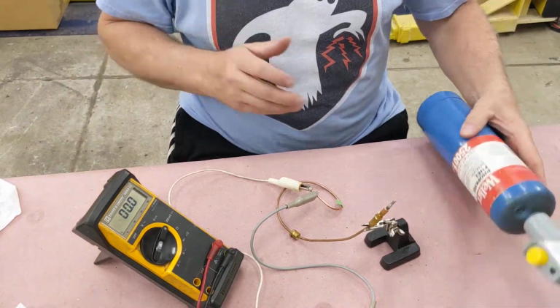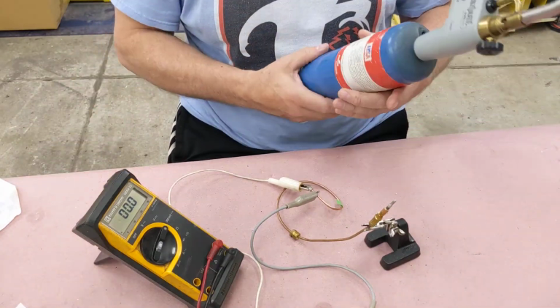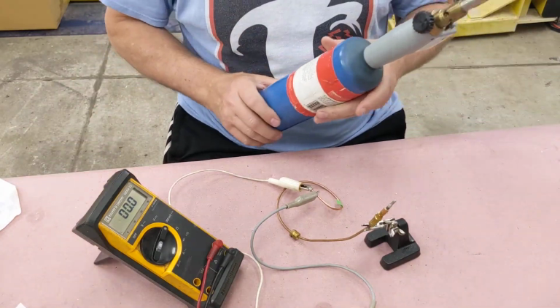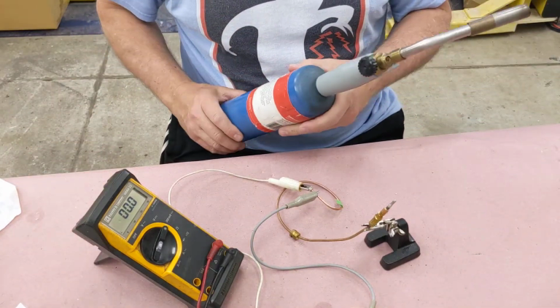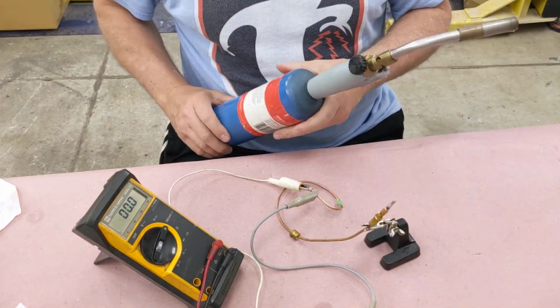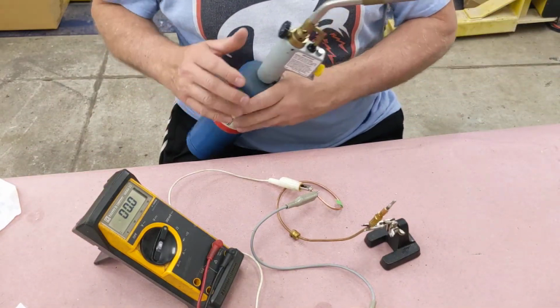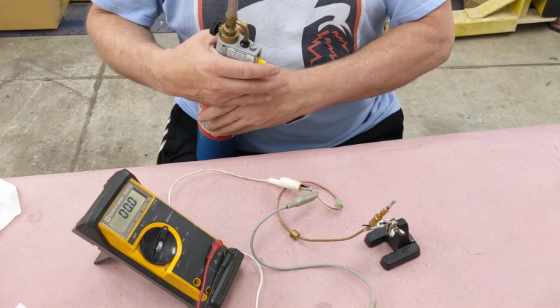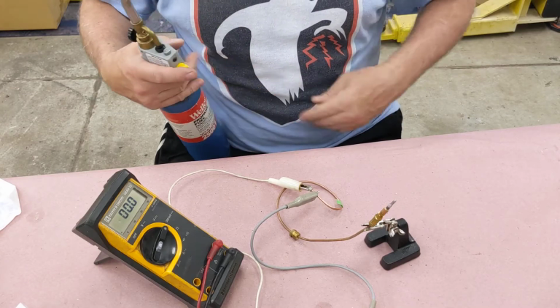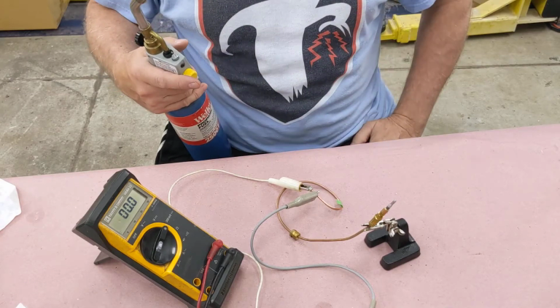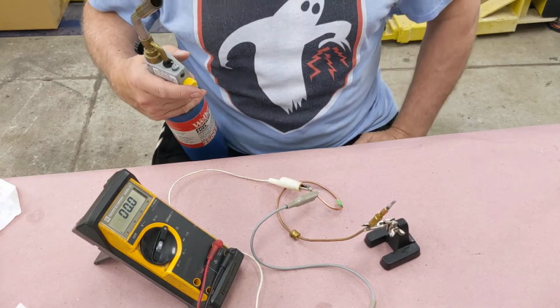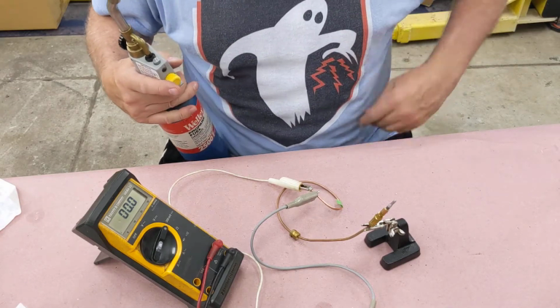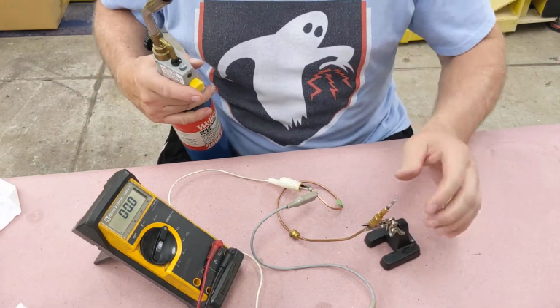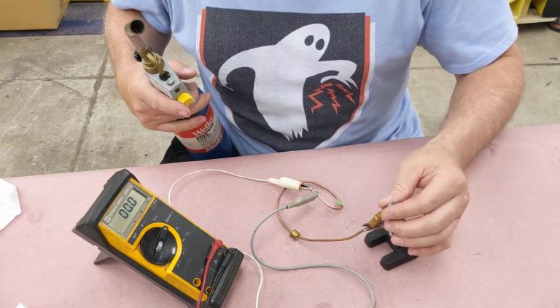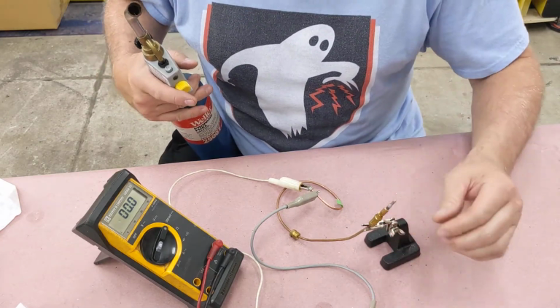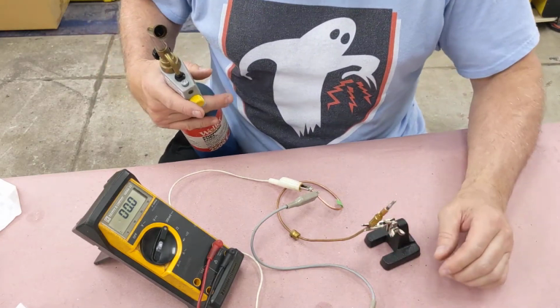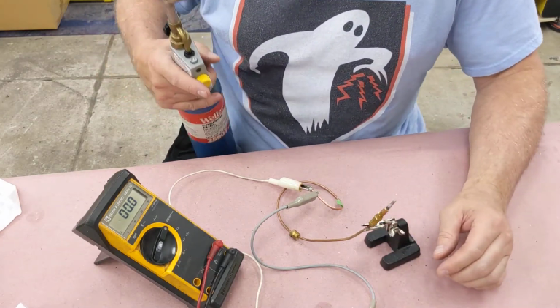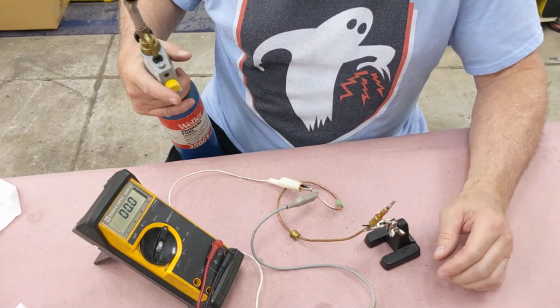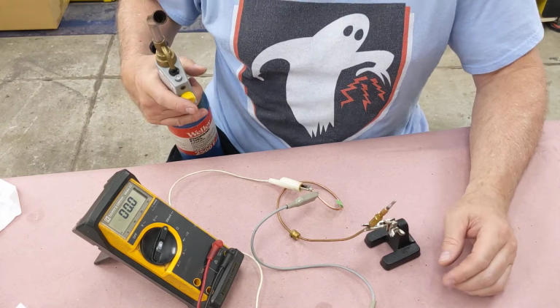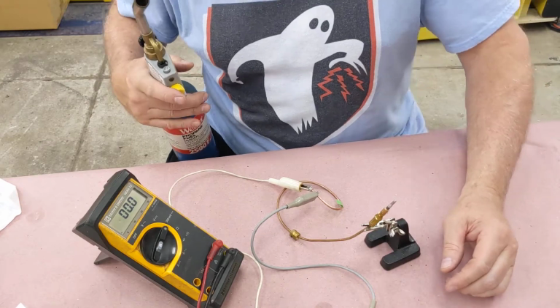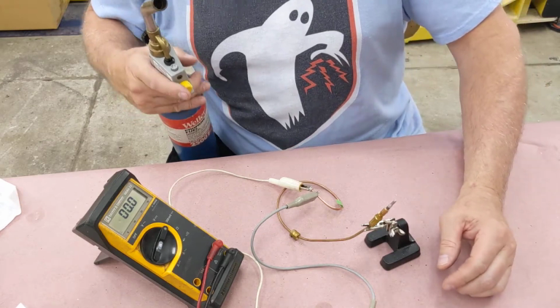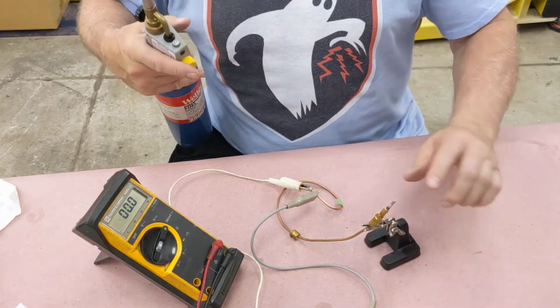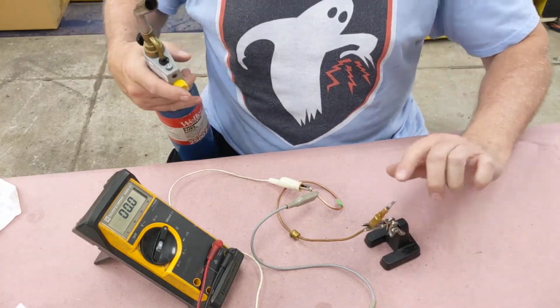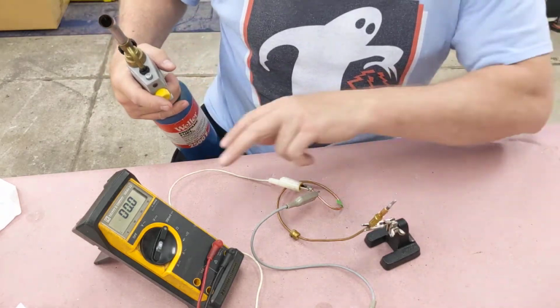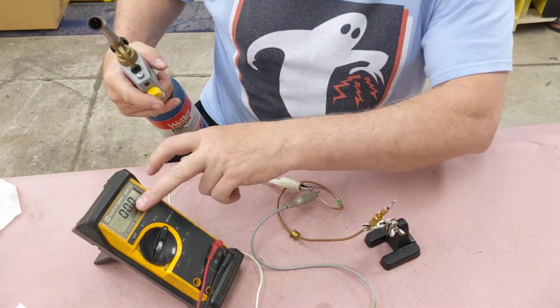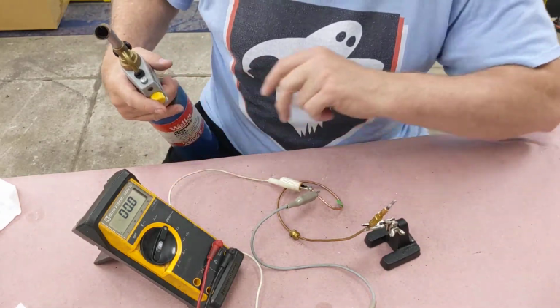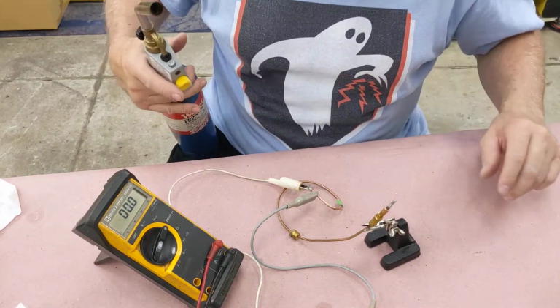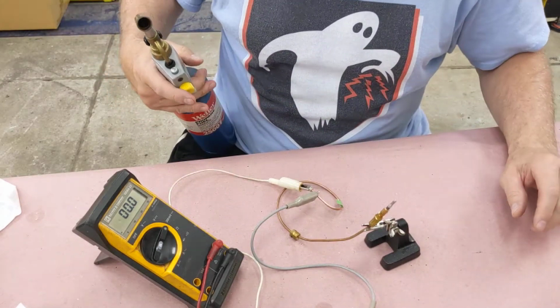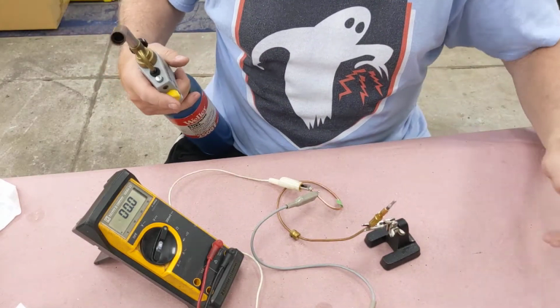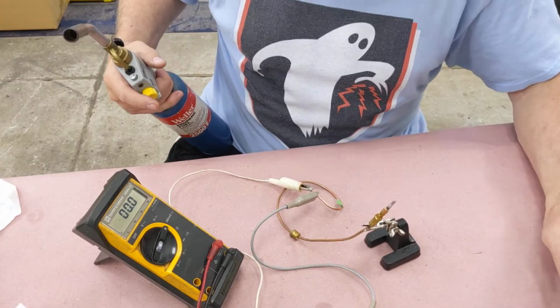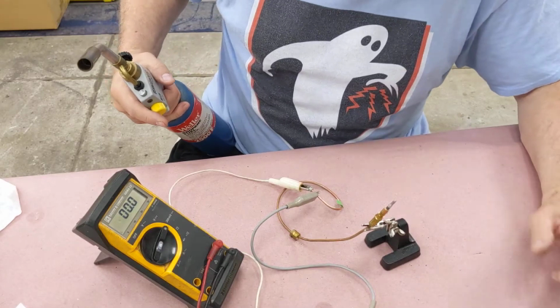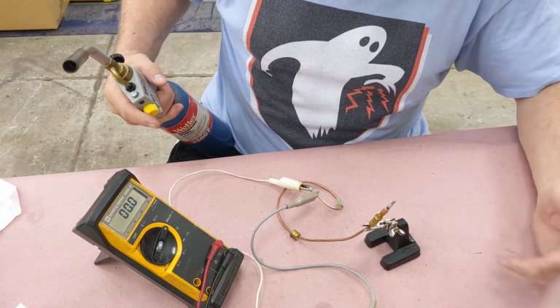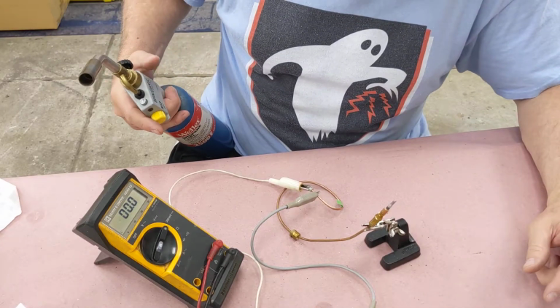I've got a propane torch. I'm going to be careful not to heat it up too much because I don't want to hurt this part — it's new and I might need it one day. So I'm going to heat this up and see if I can get some voltage out of it.